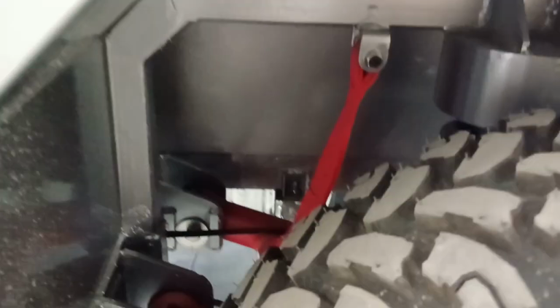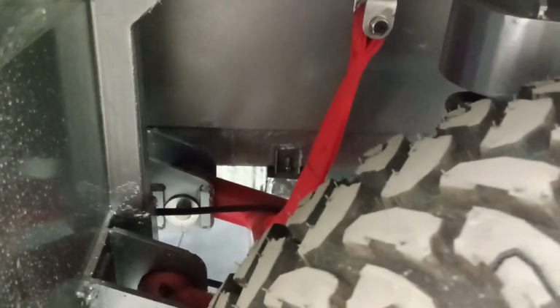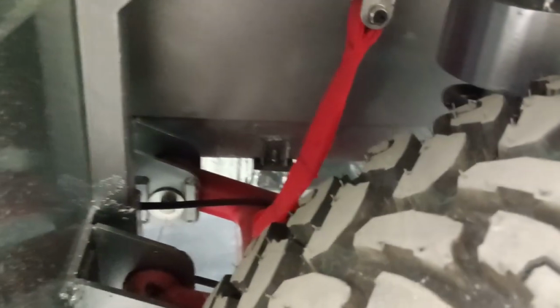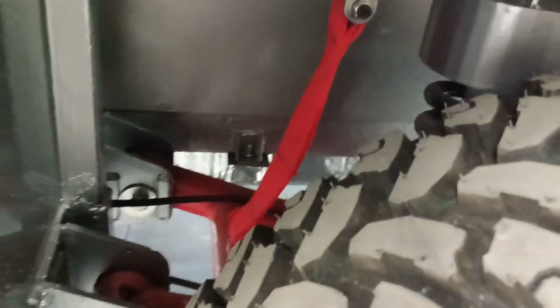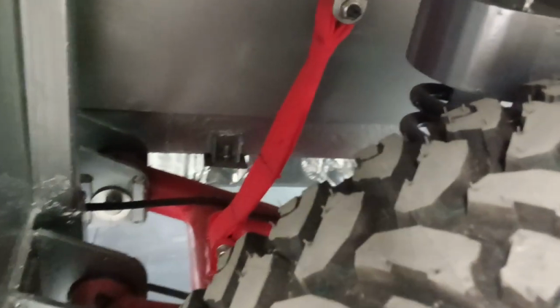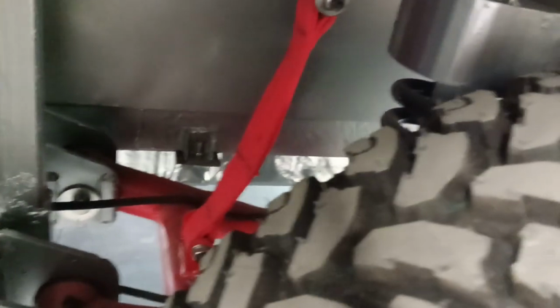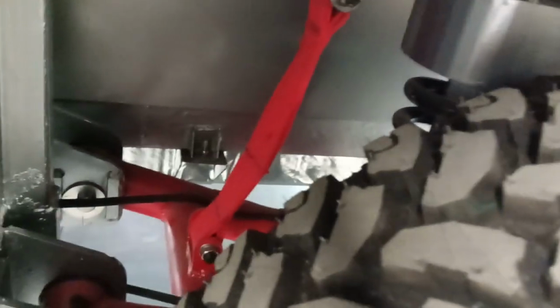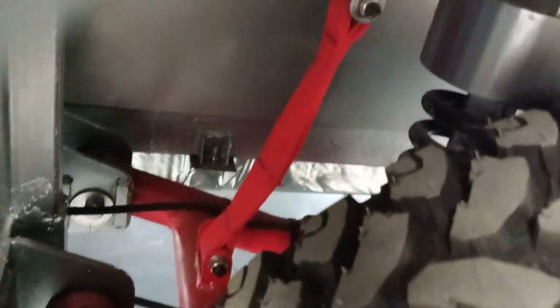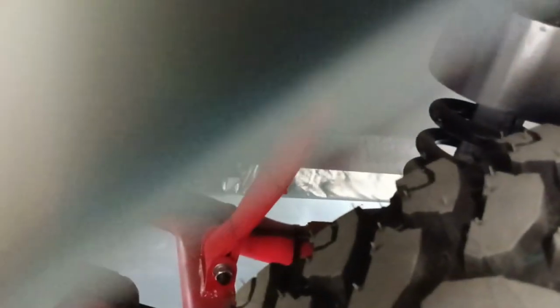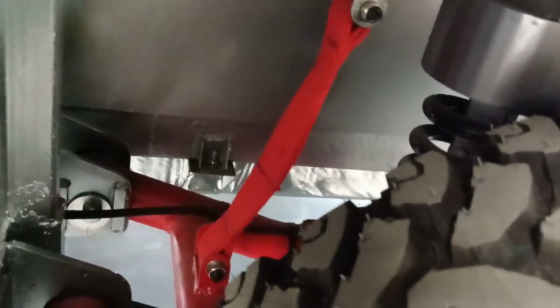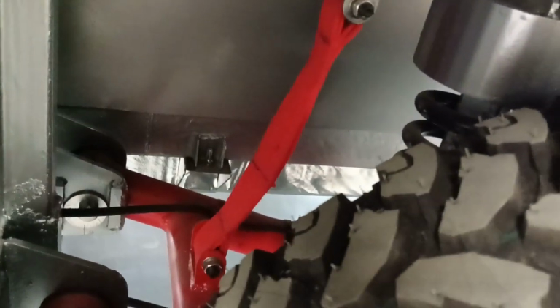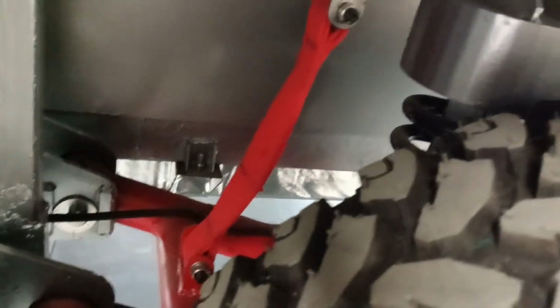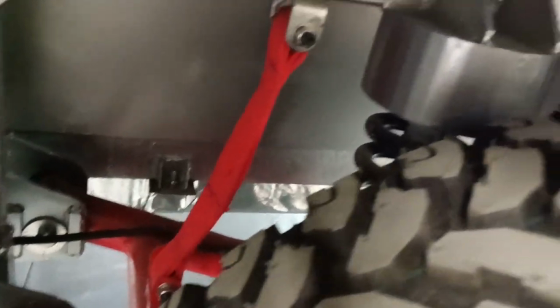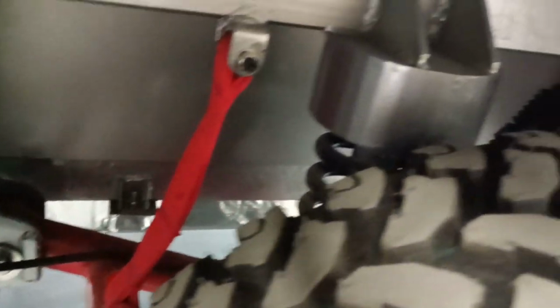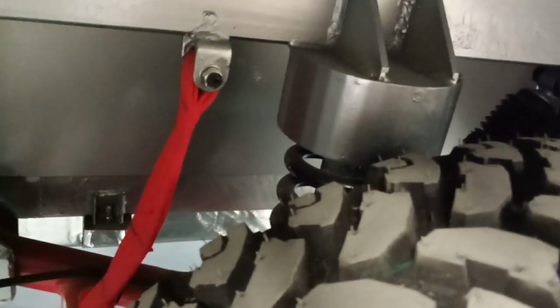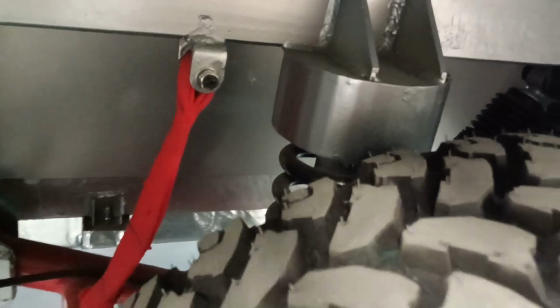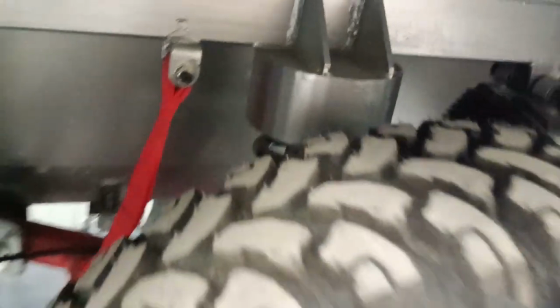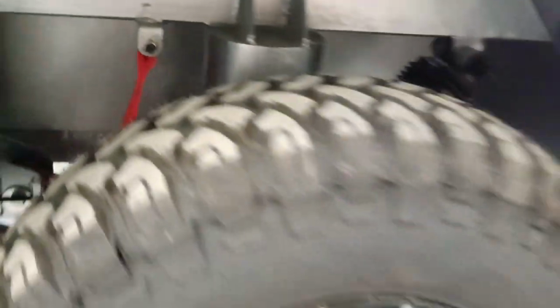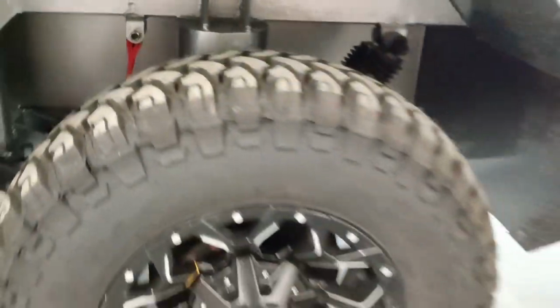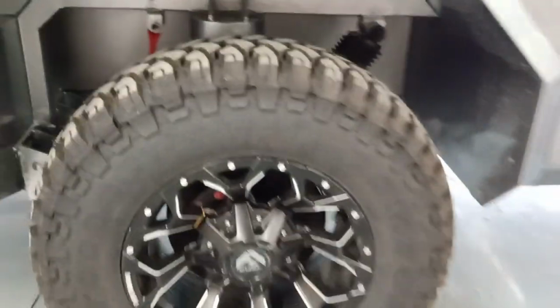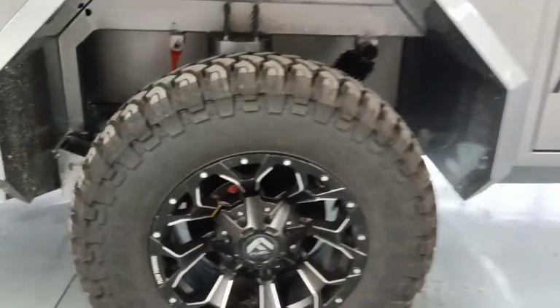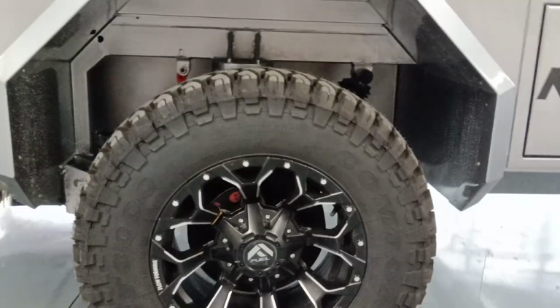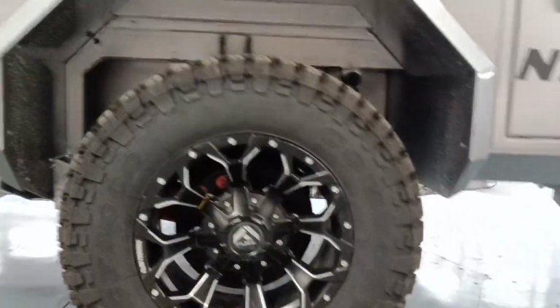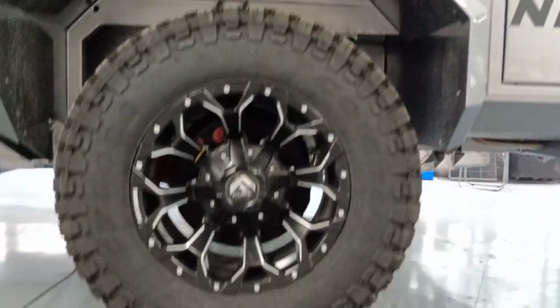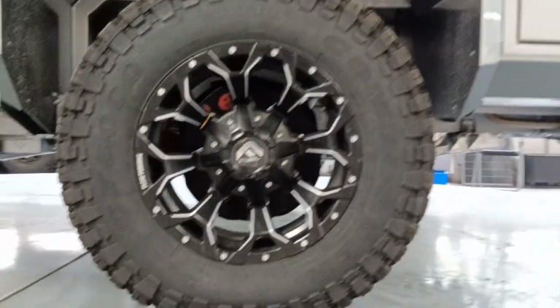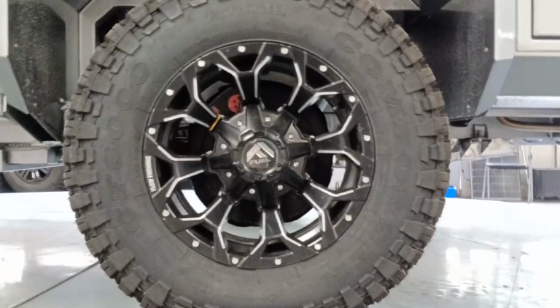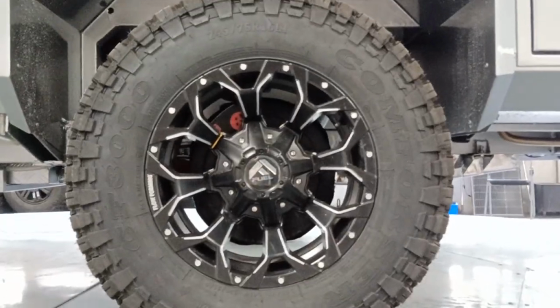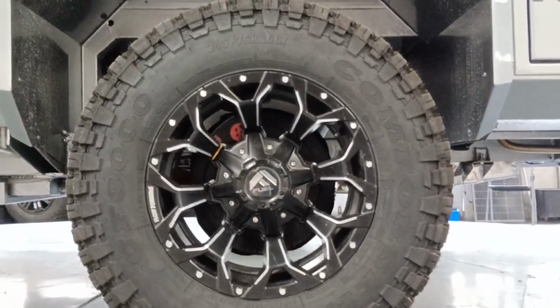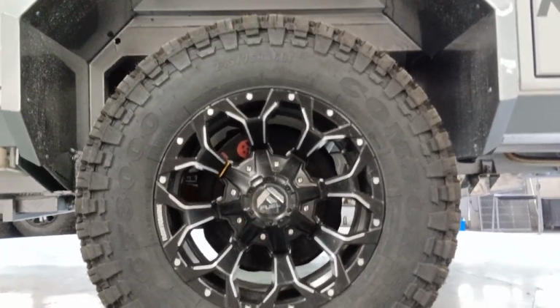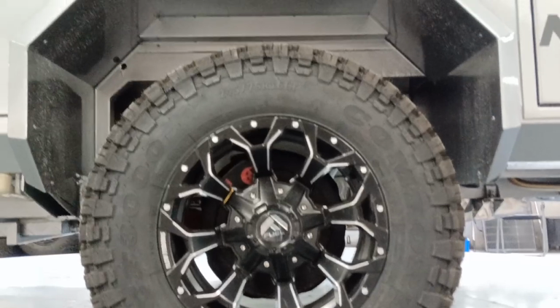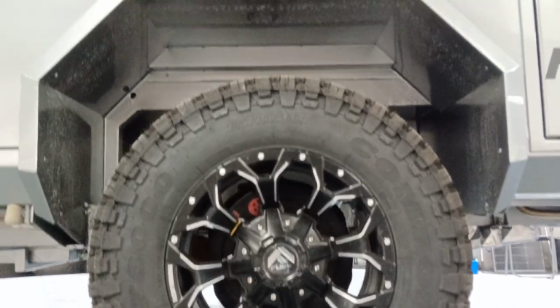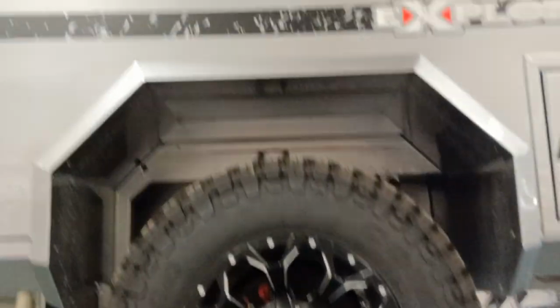This is the Mamba absorber, and these are the independent suspensions with the big spring. We also have a CNC aluminum base wheel.